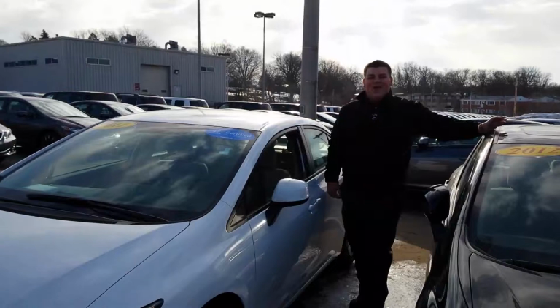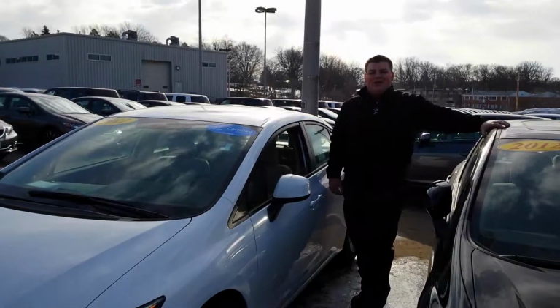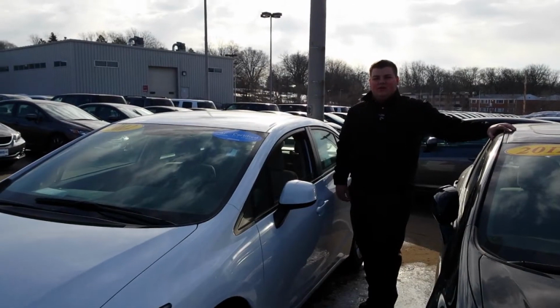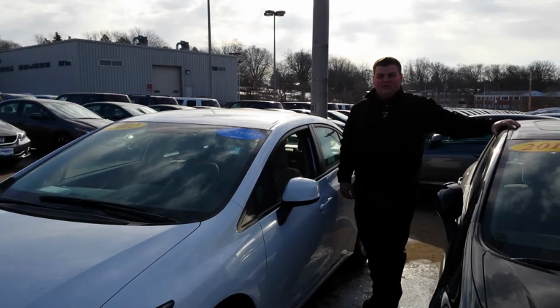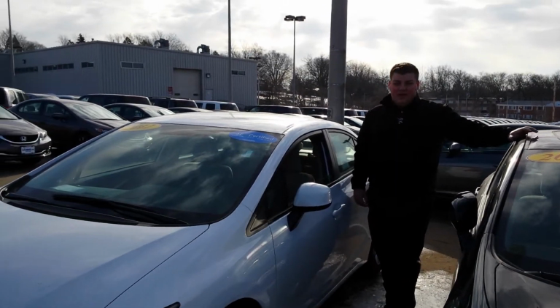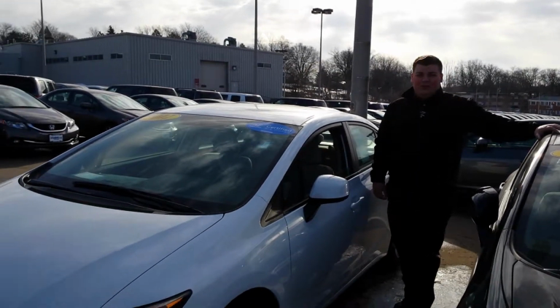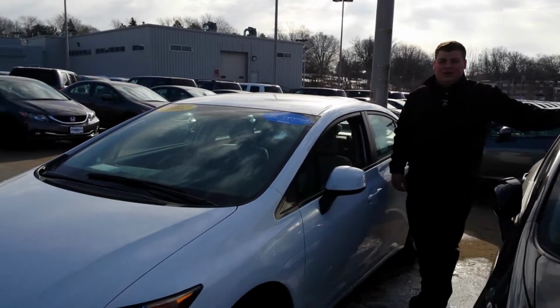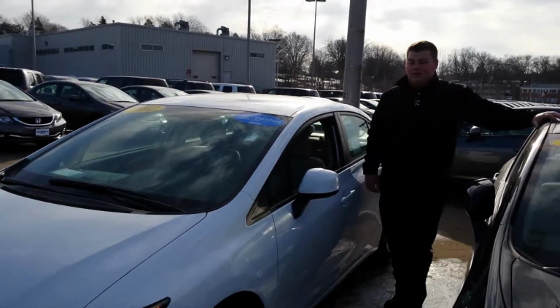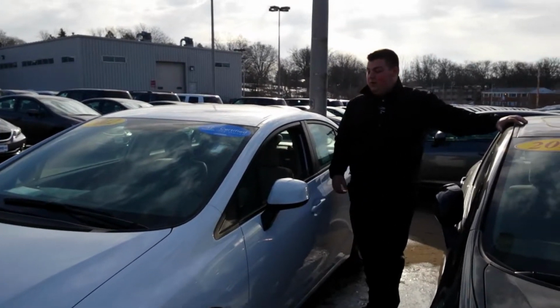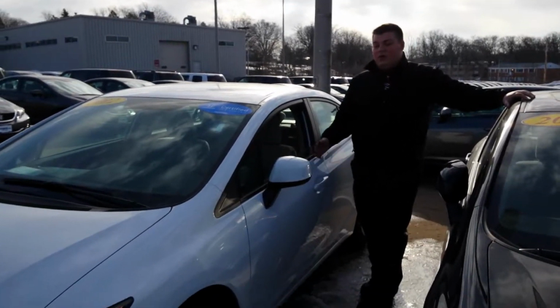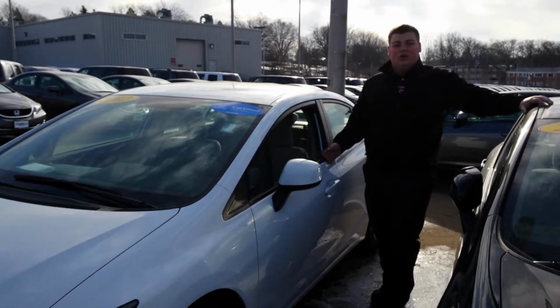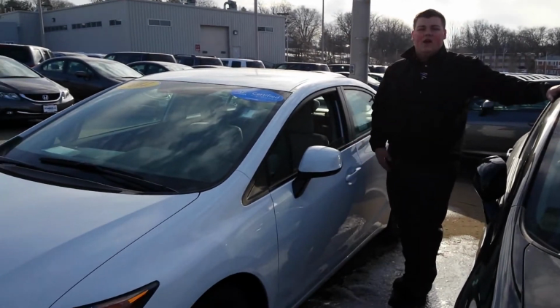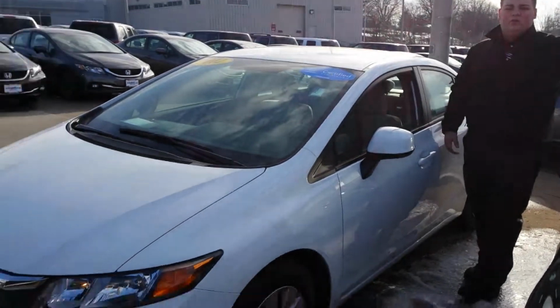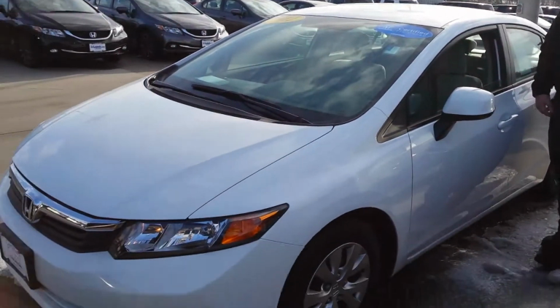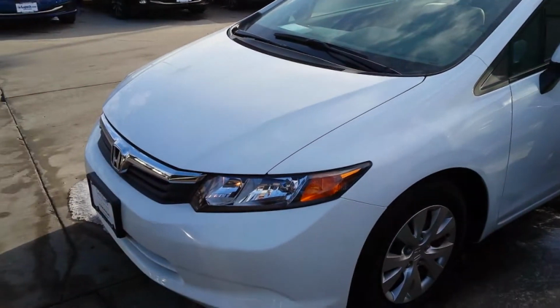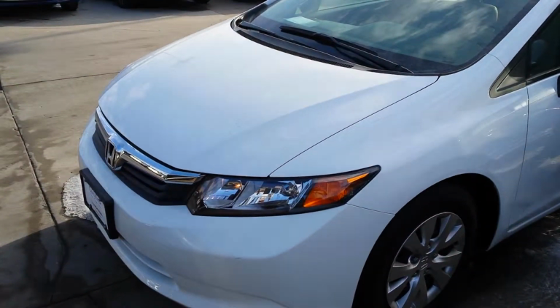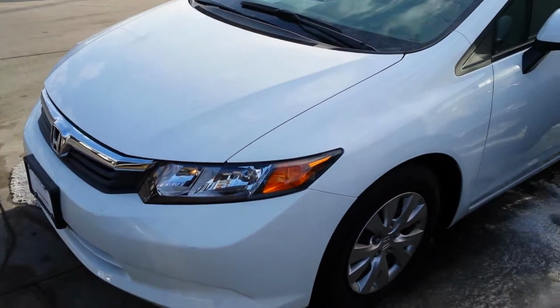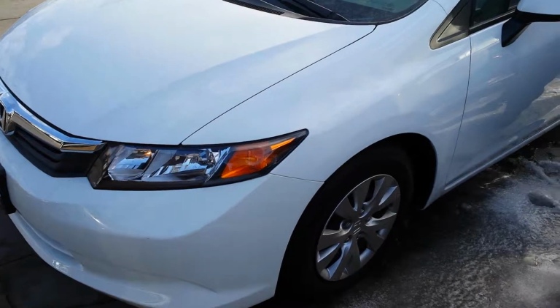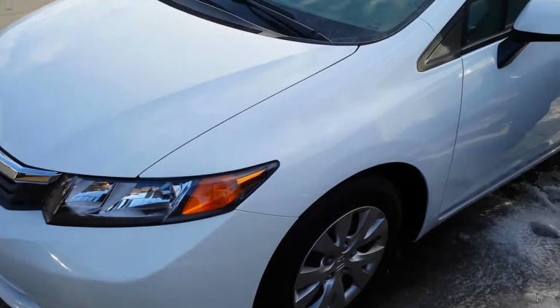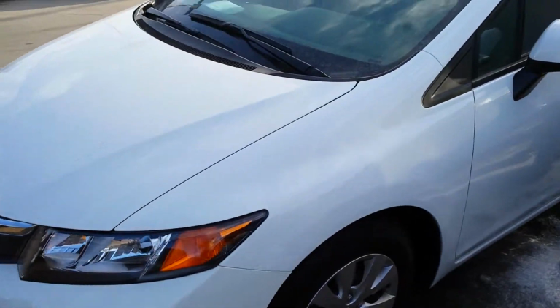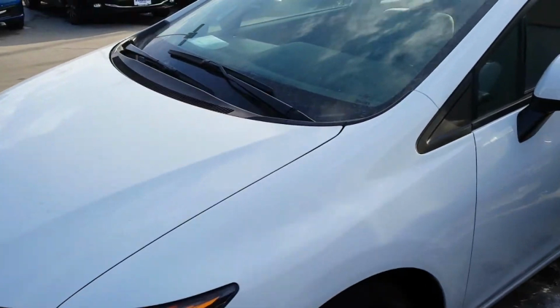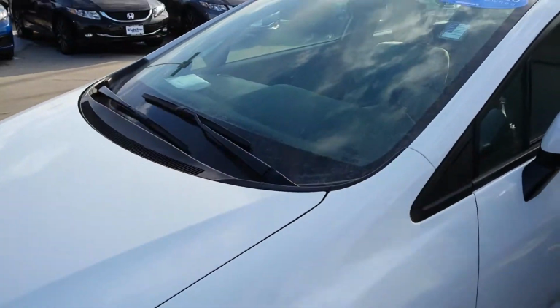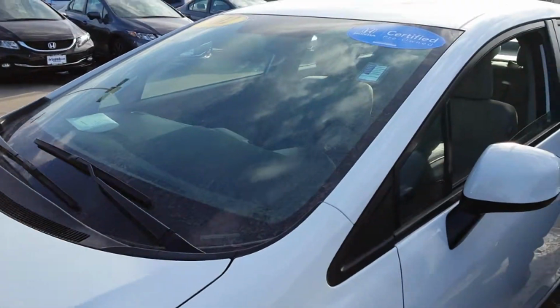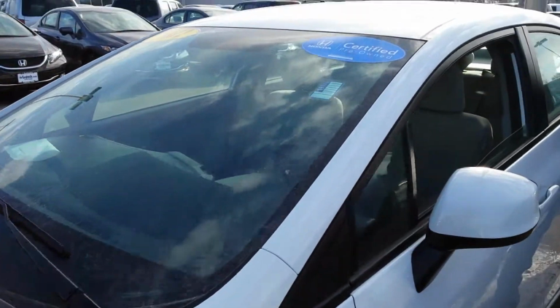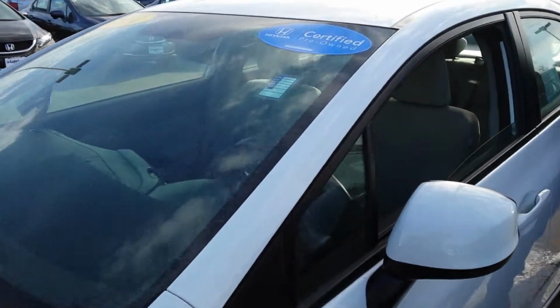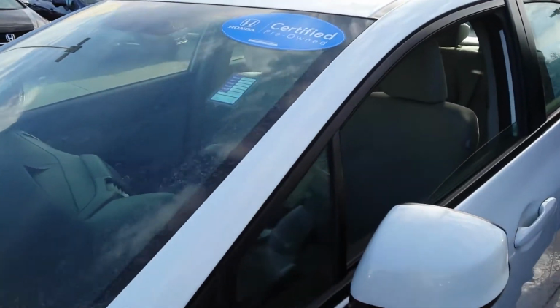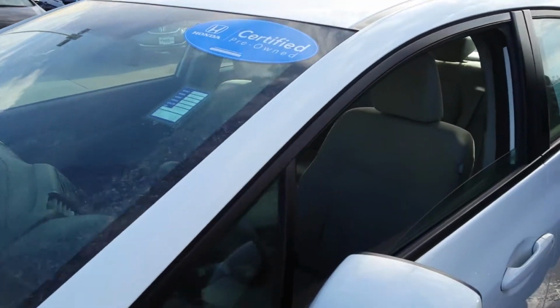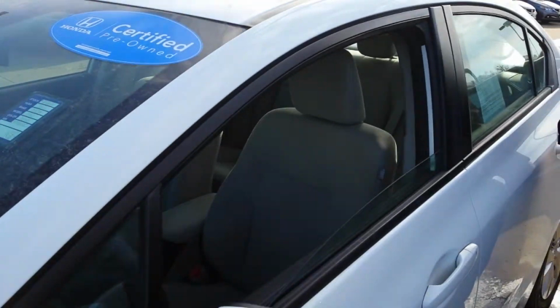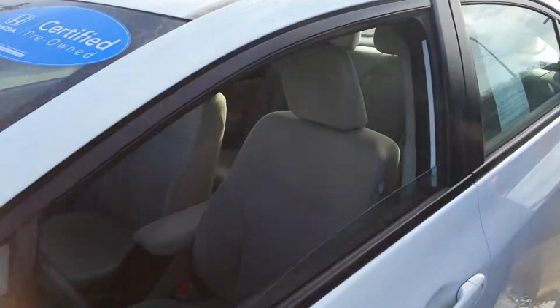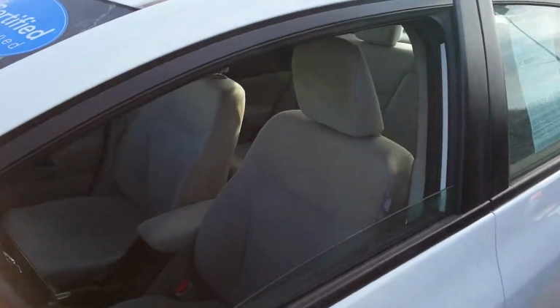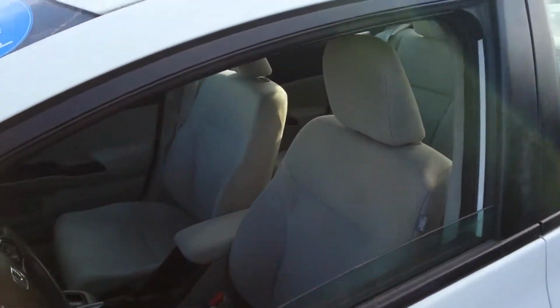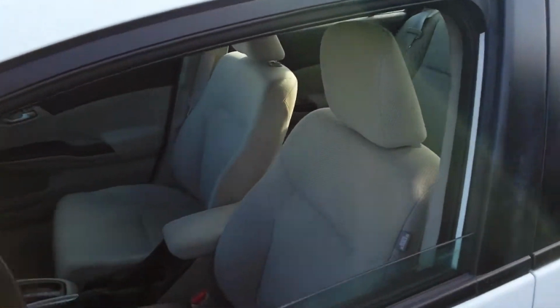Hey, how's it going, Susan? I'm Nate with Lujak. I want to go ahead and show you the Honda you've inquired about. This is a 2012 — as you can tell, it's certified pre-owned. Let's take a look at the inside for you.